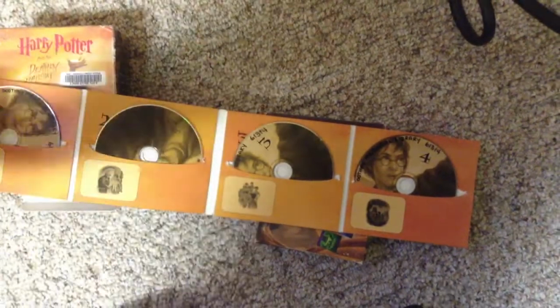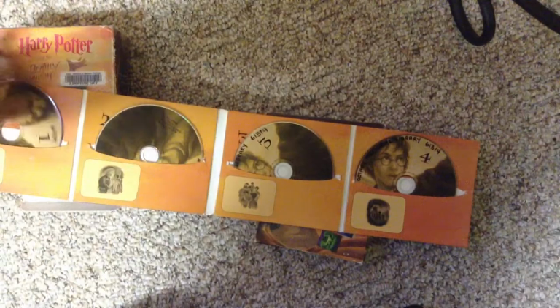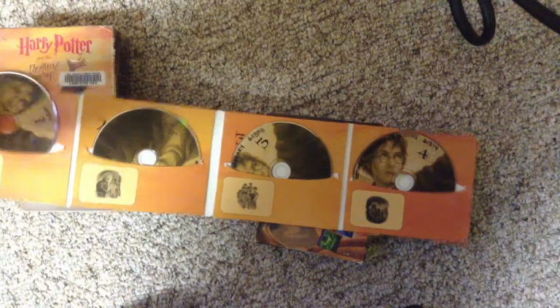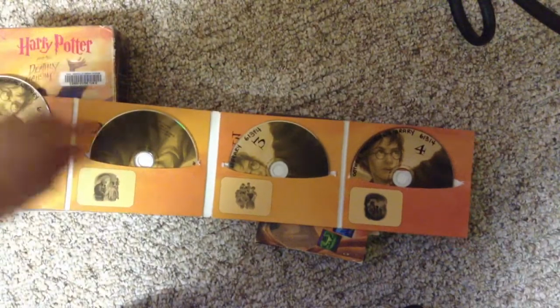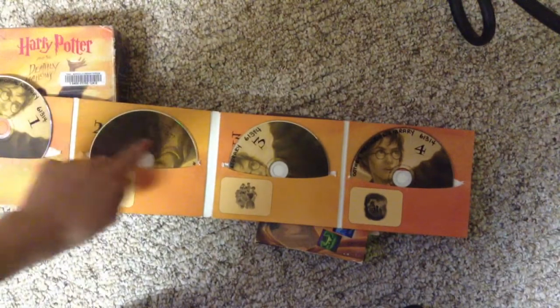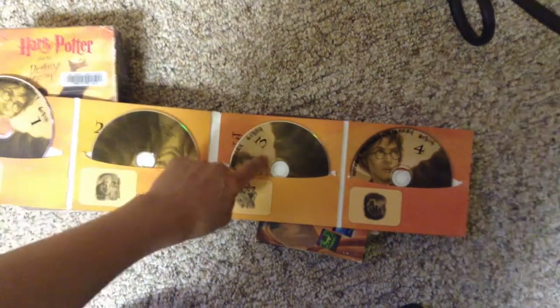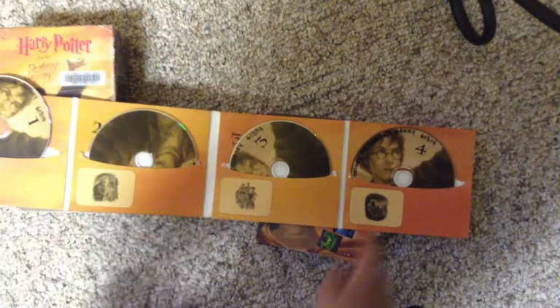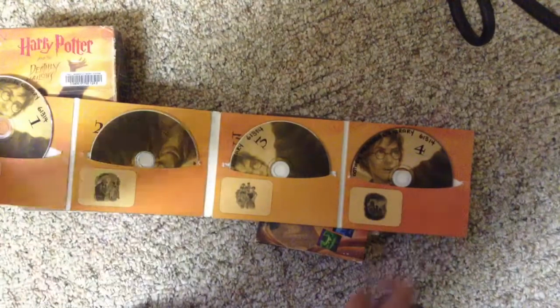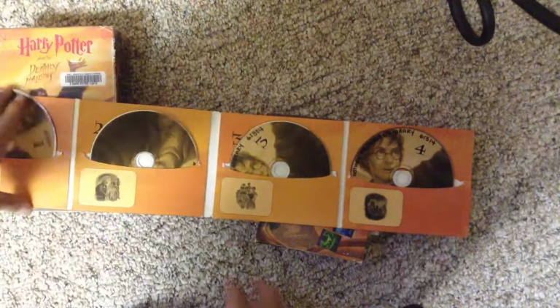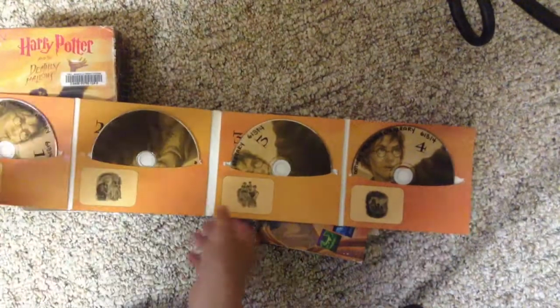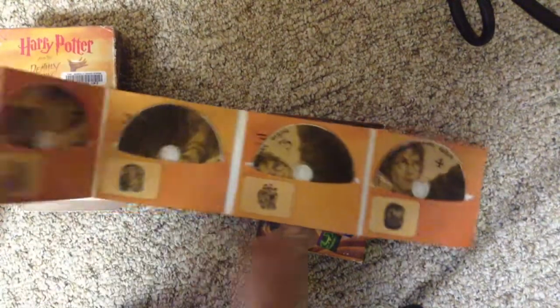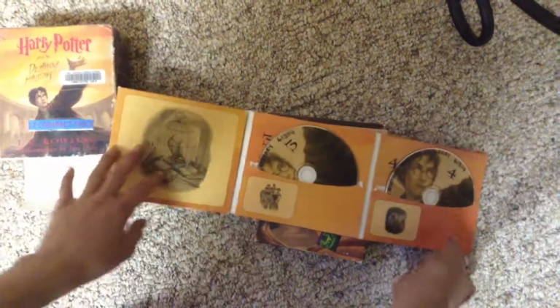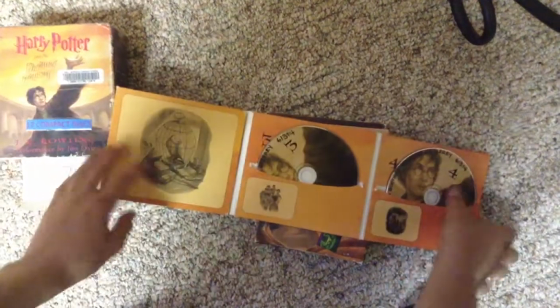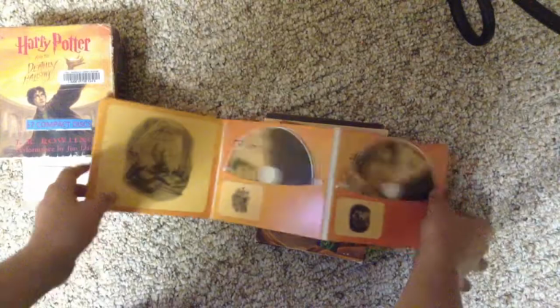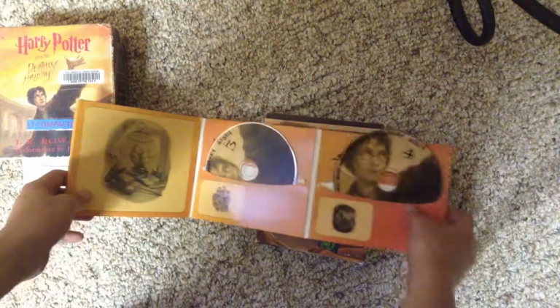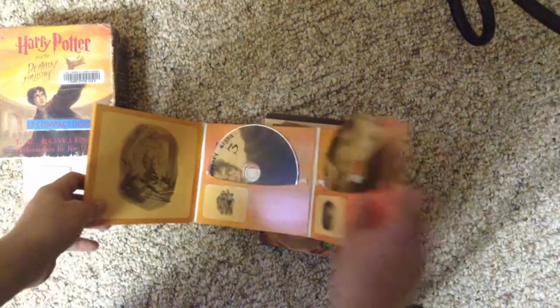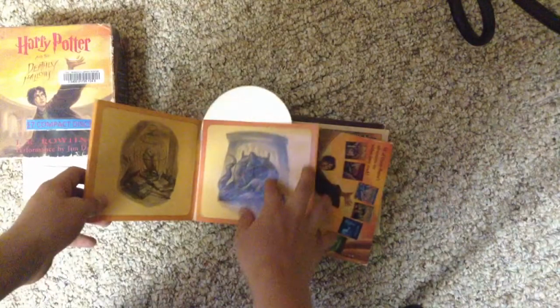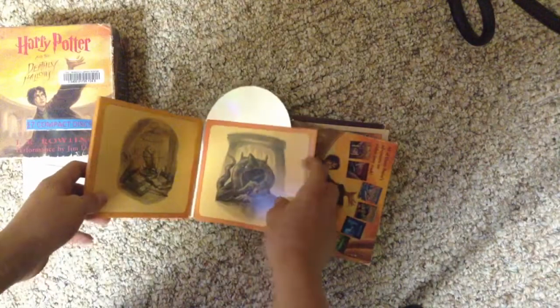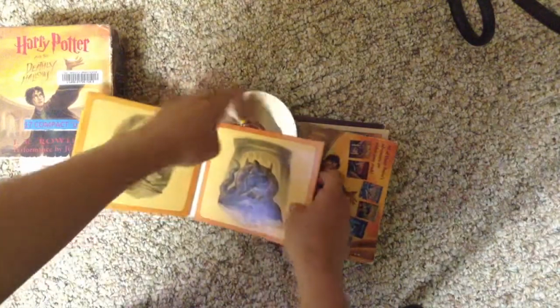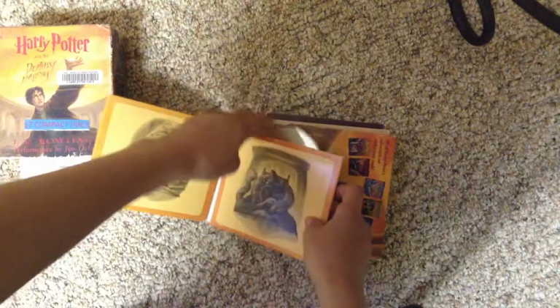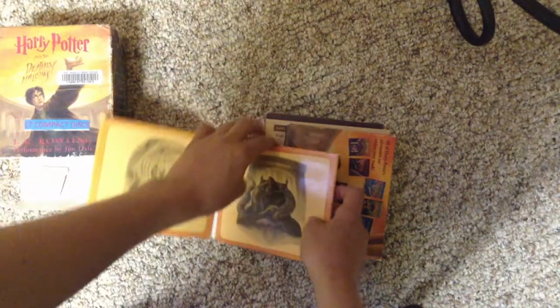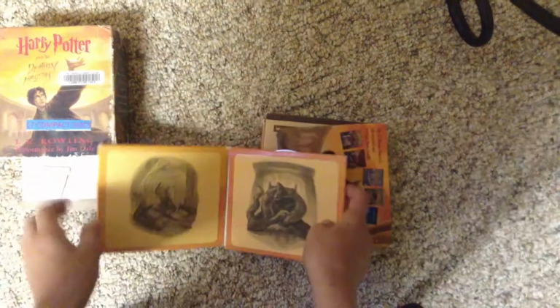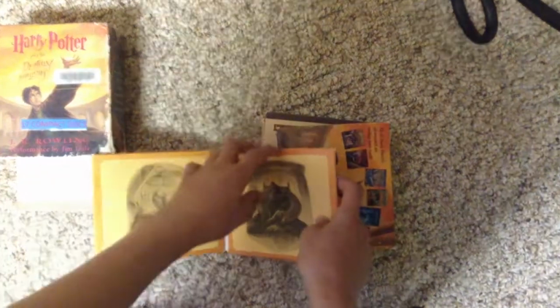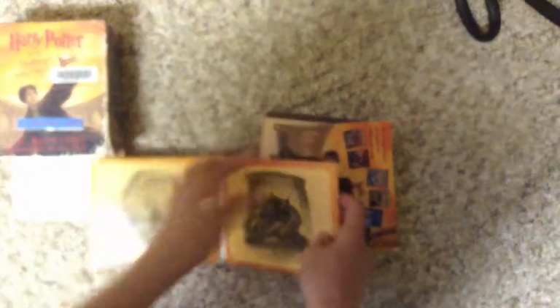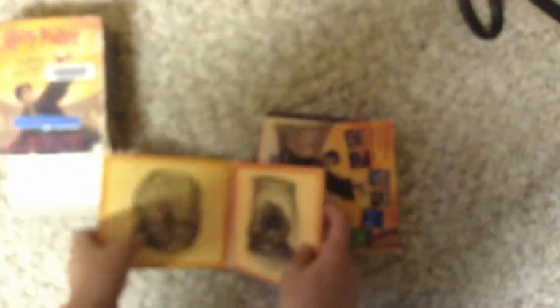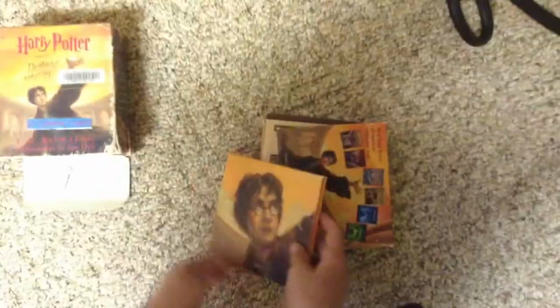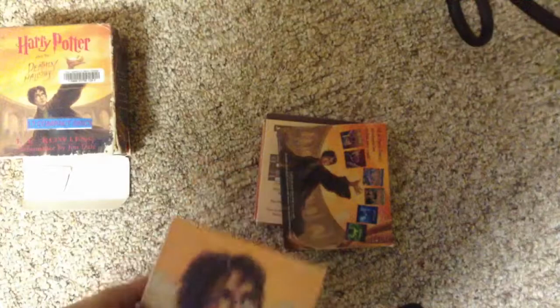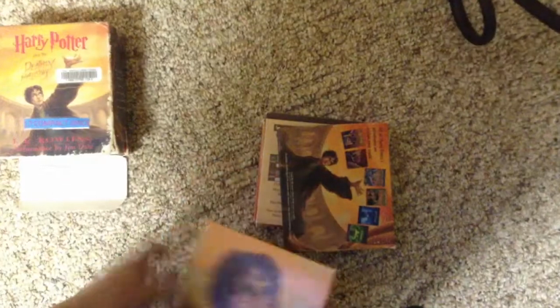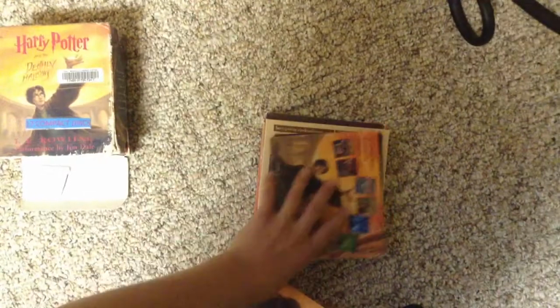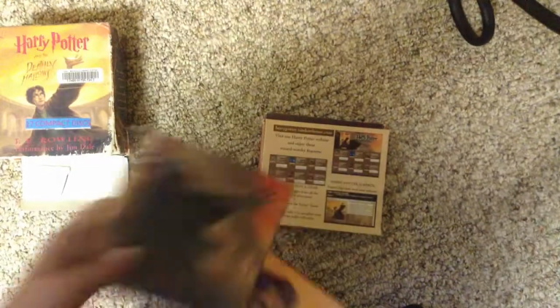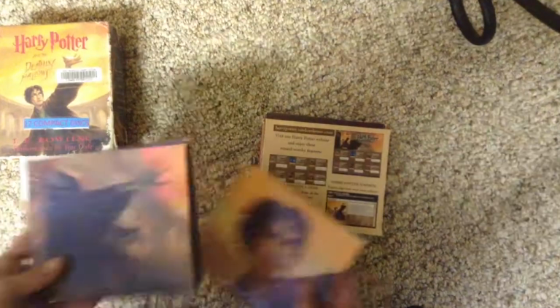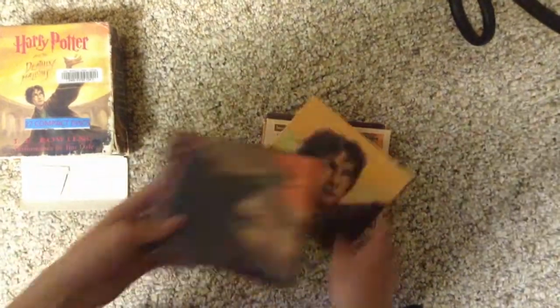Each disc holds two chapters. So here's the first one, second one, third one, fourth one. The voice of Jim Dale is pretty good. You can understand him very clearly. He talks slower, but I think he's good.